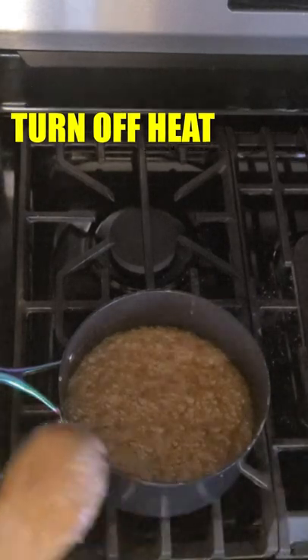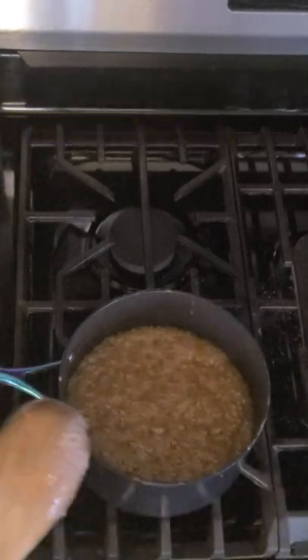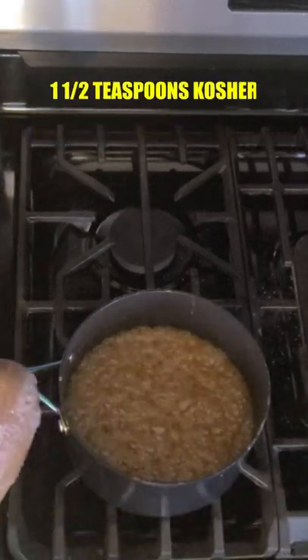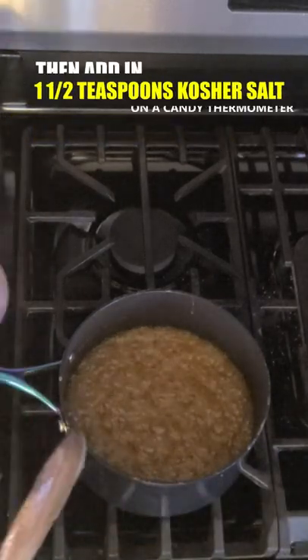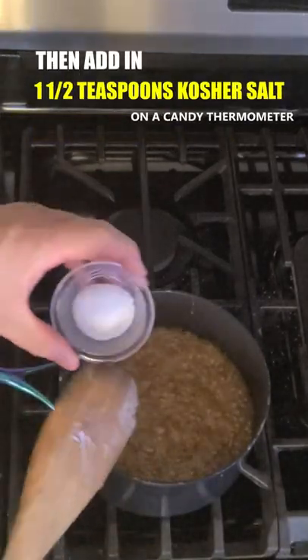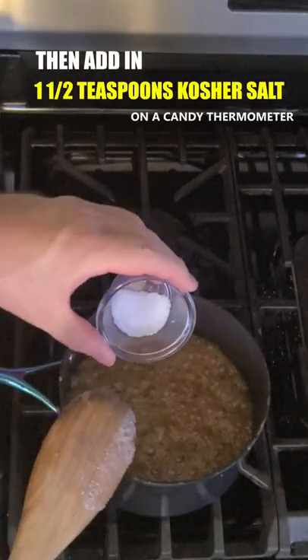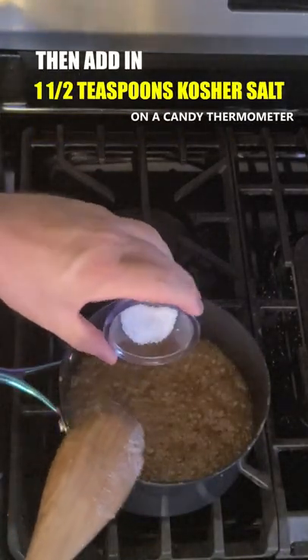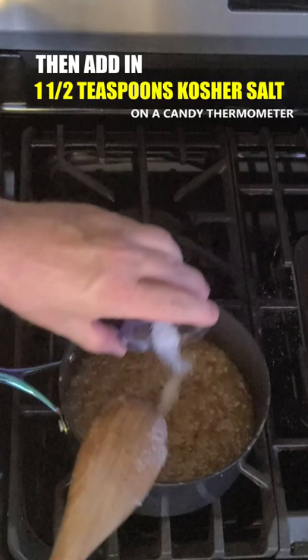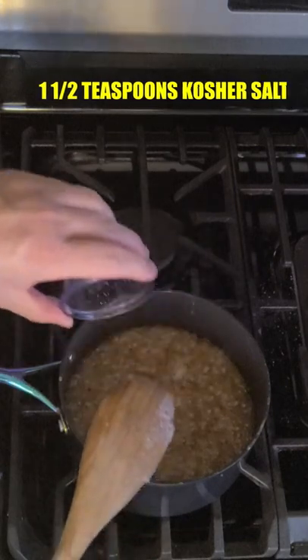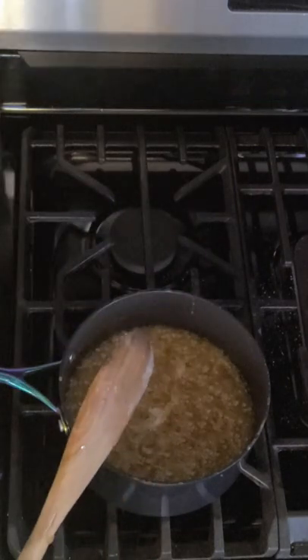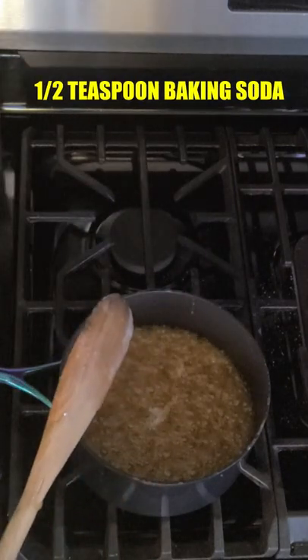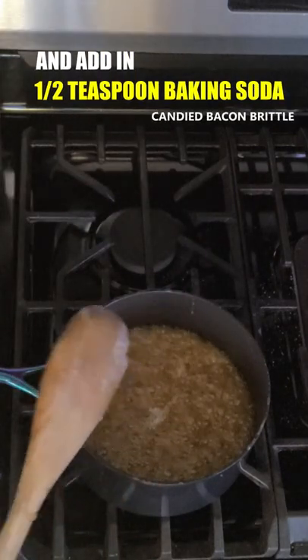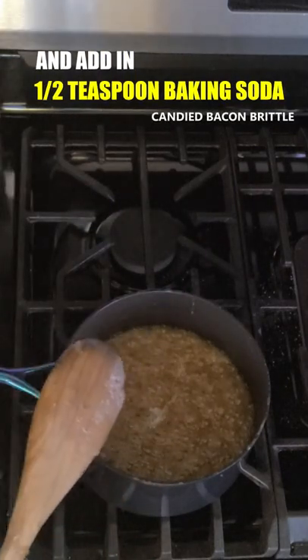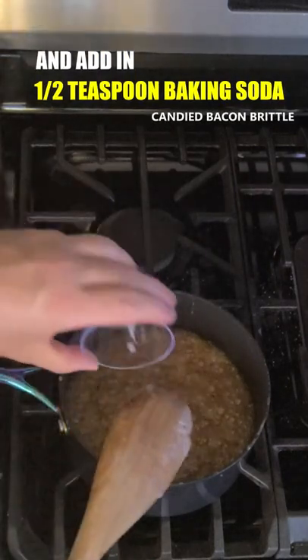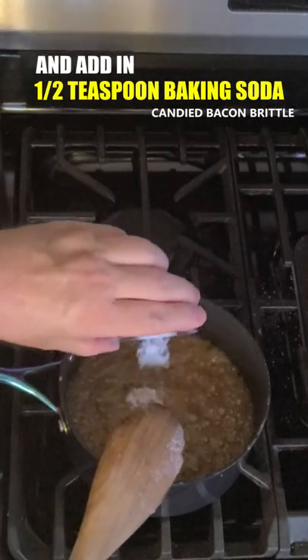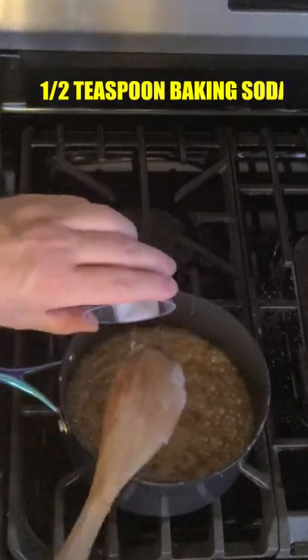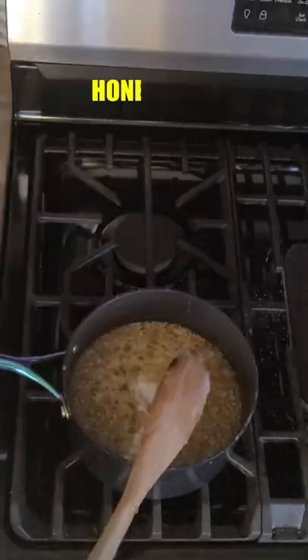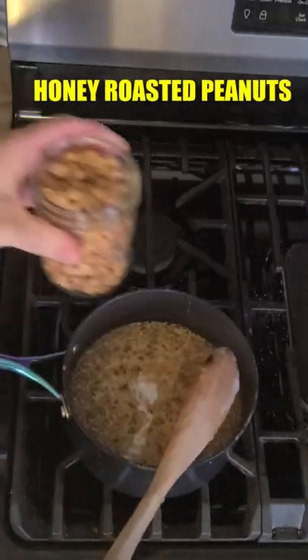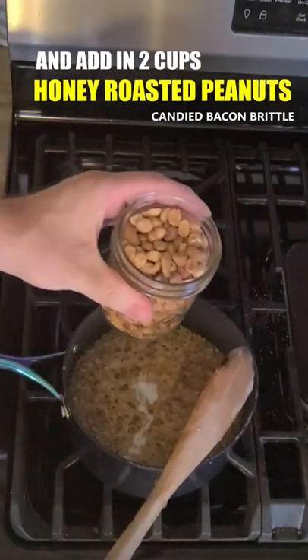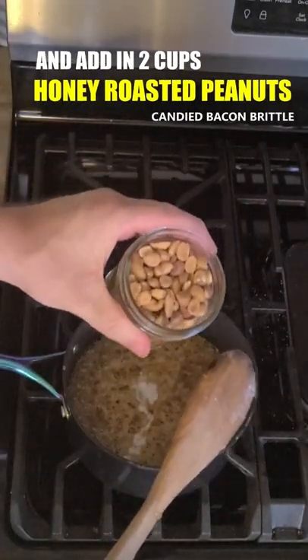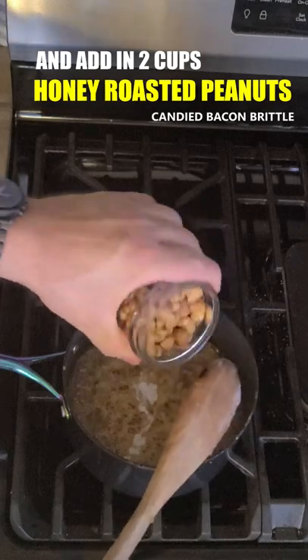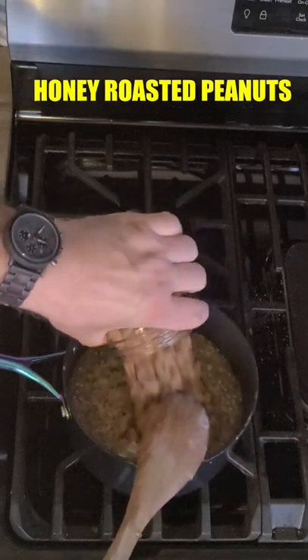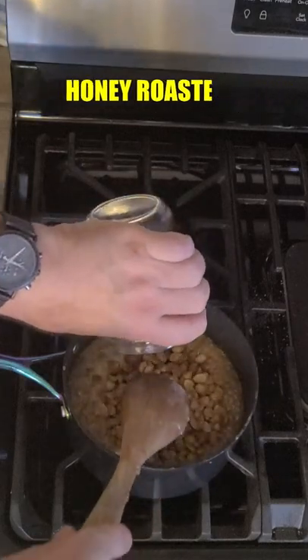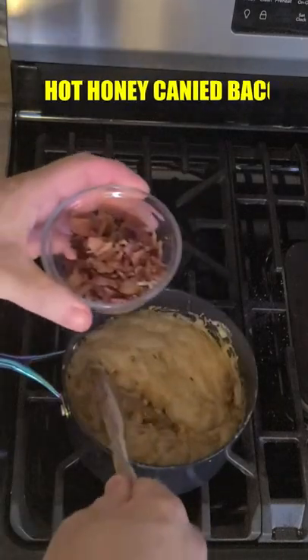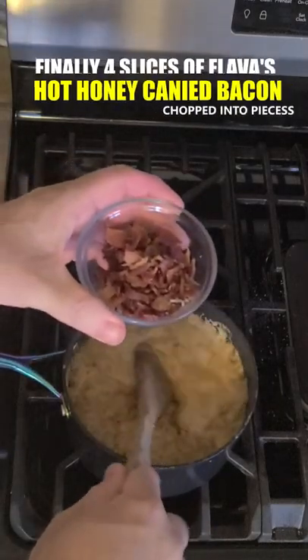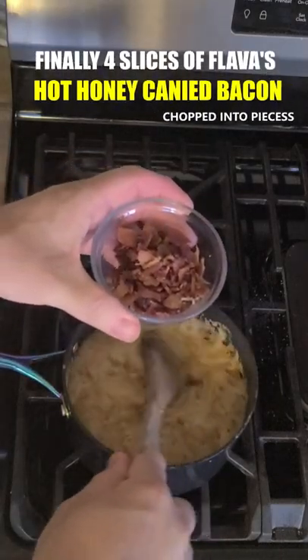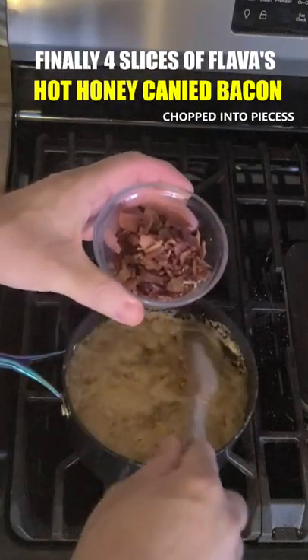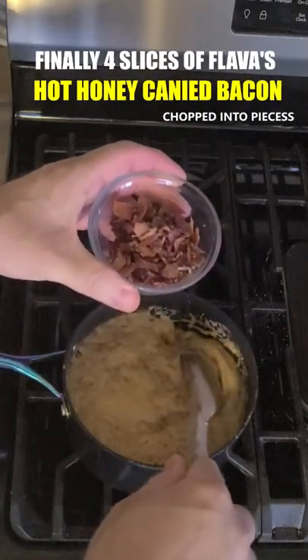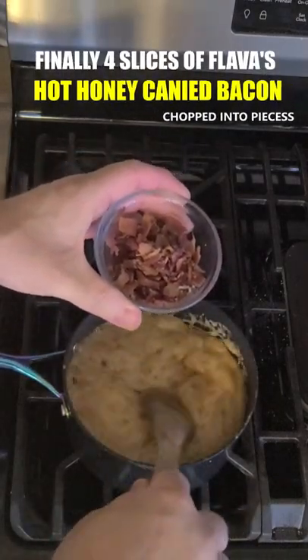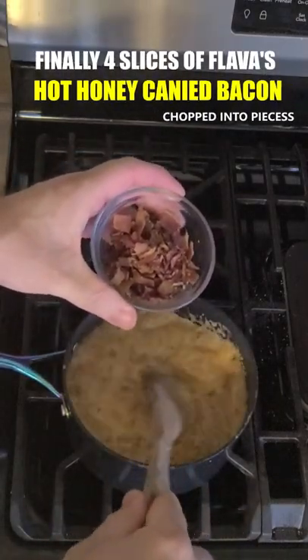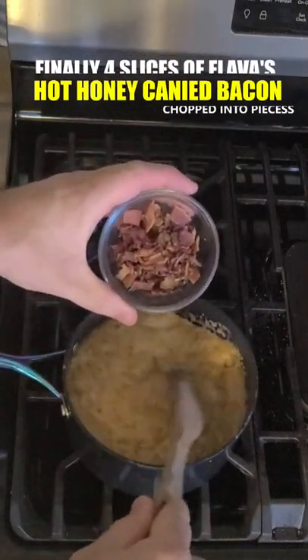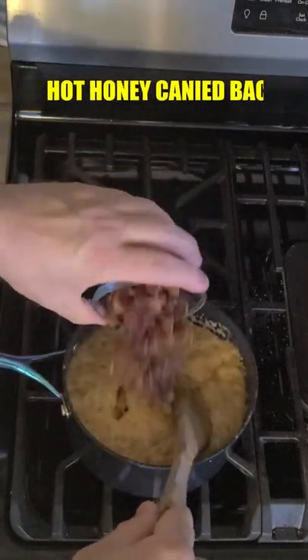We're going to shut the heat off and add in a teaspoon and a half of kosher salt, a half a teaspoon of baking soda, two cups of honey roasted peanuts, and four slices of hot honey candy bacon chopped into pieces.